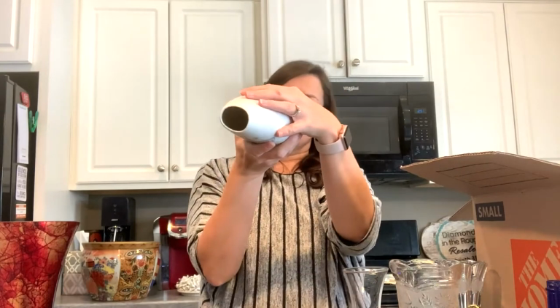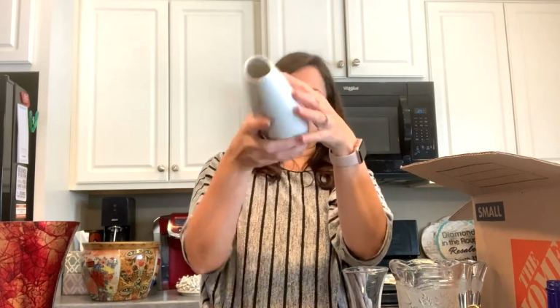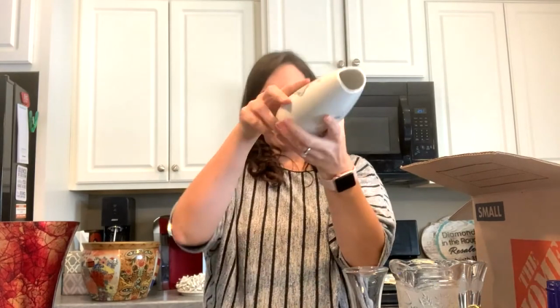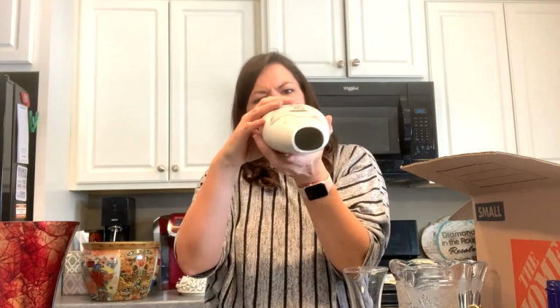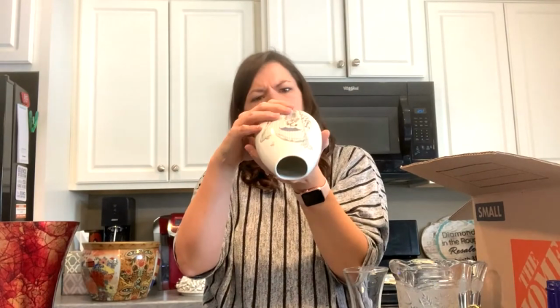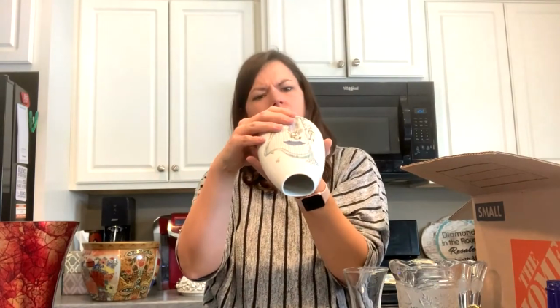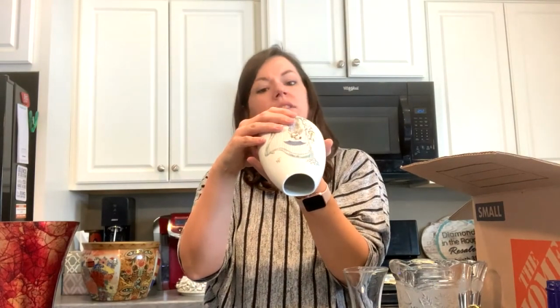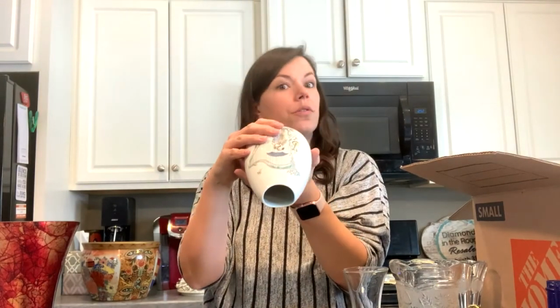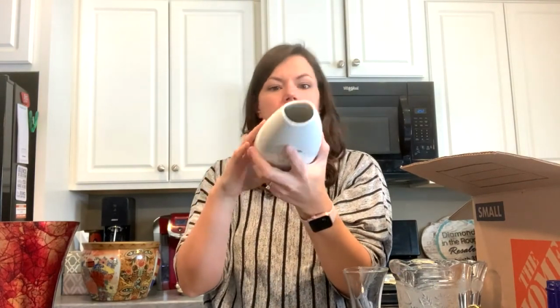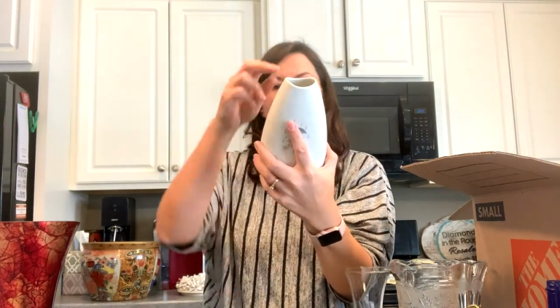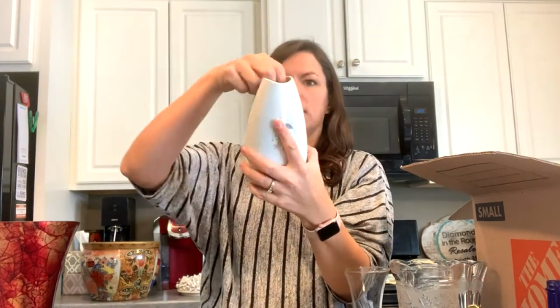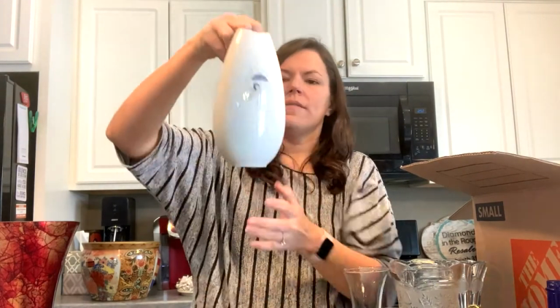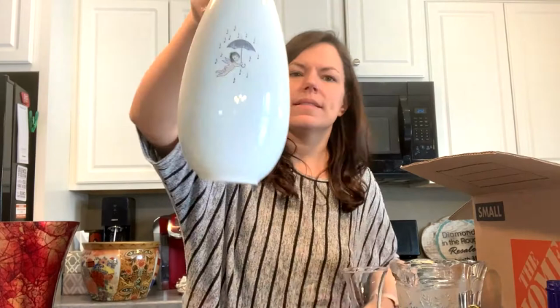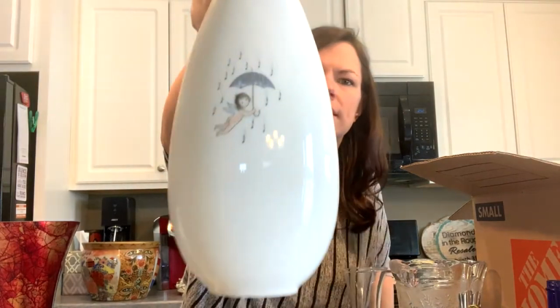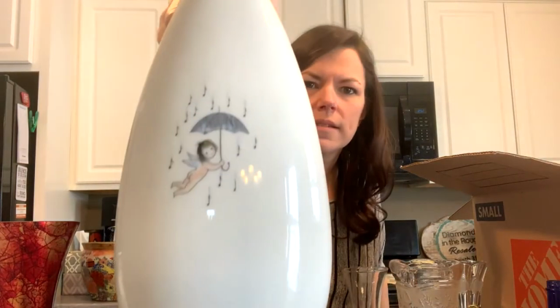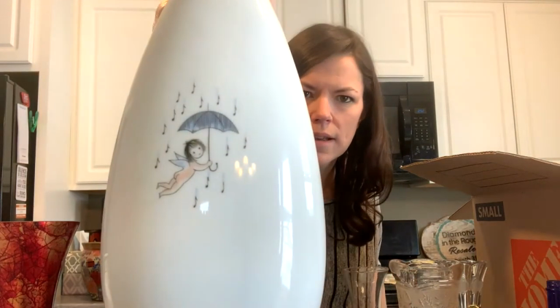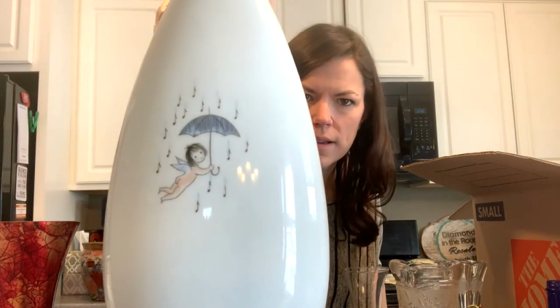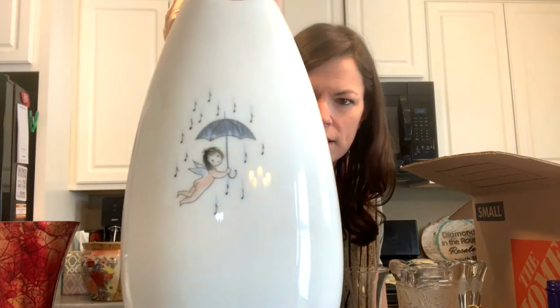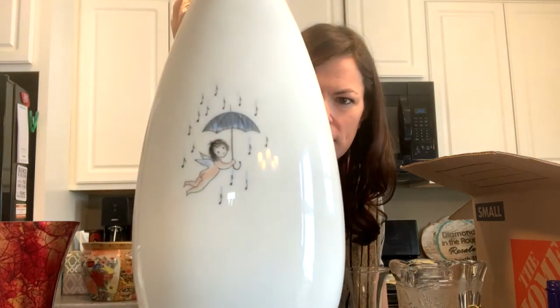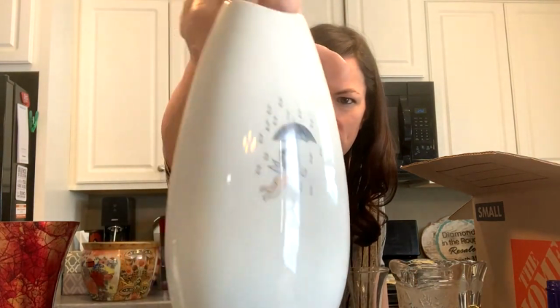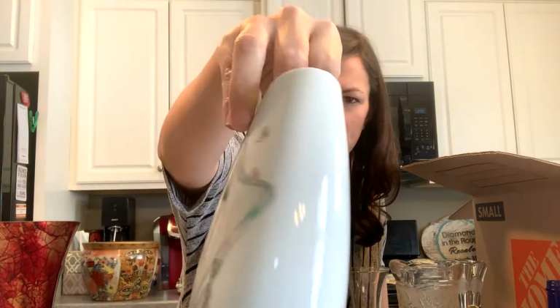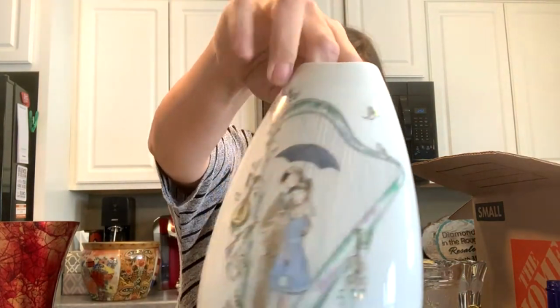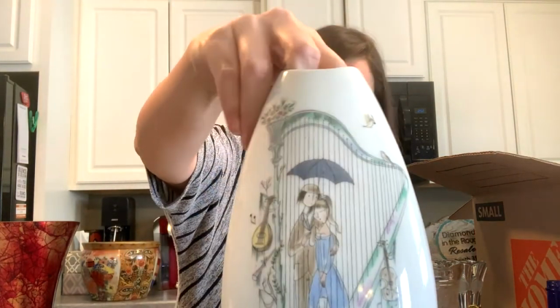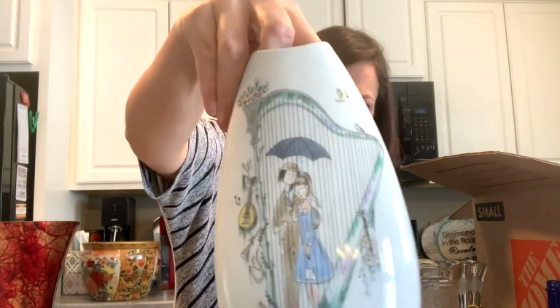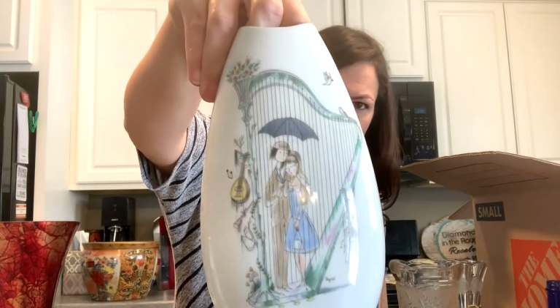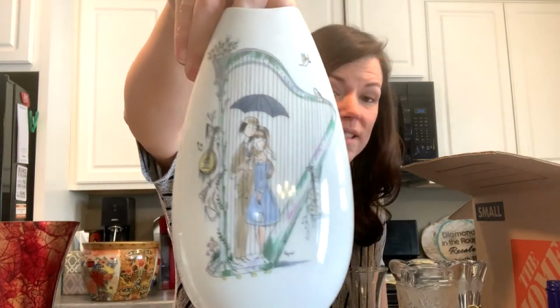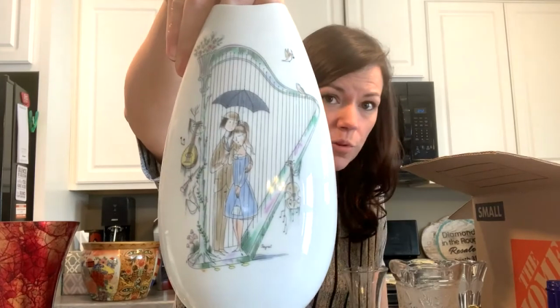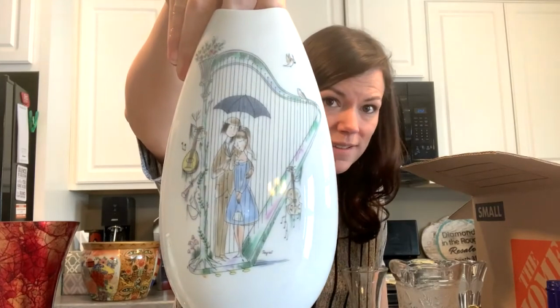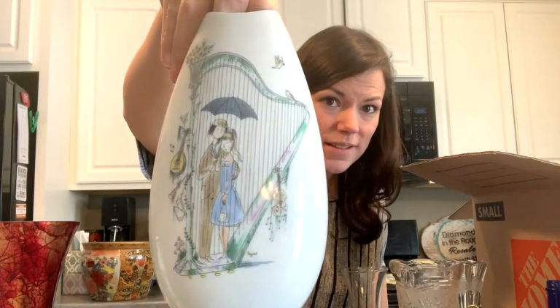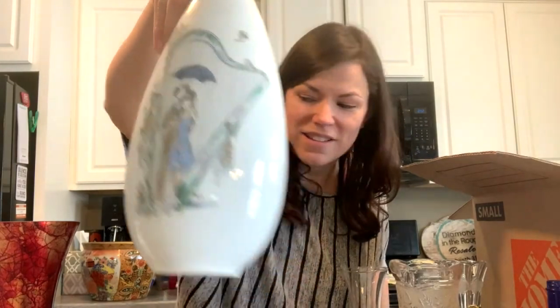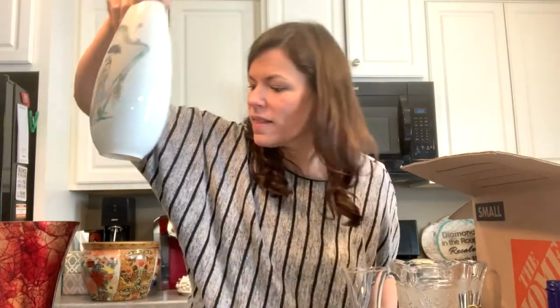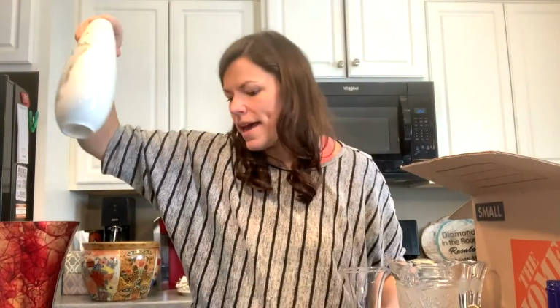This is really precious — this is by another Rosenthal. Another Rosenthal vase — that is so pretty, I love that.